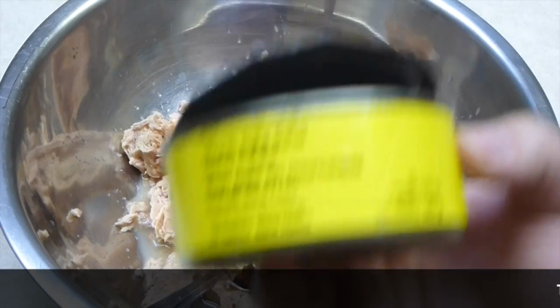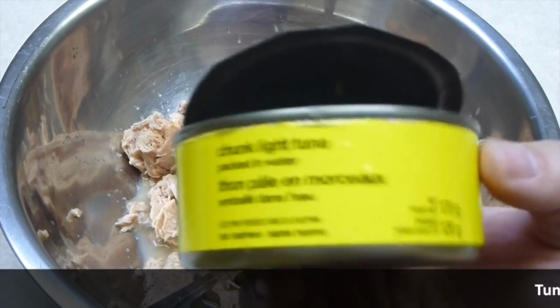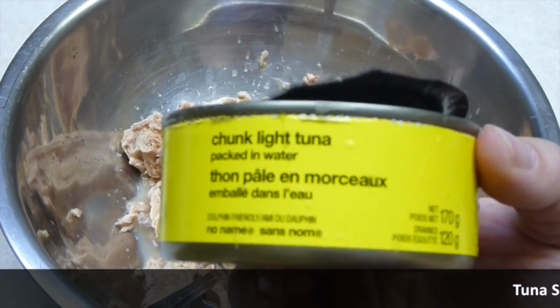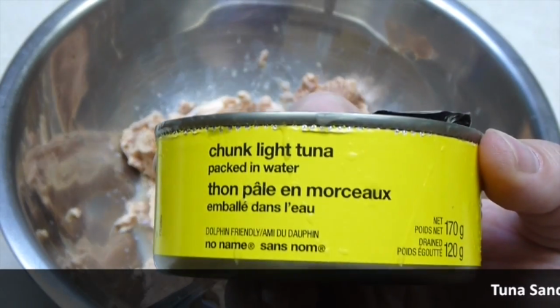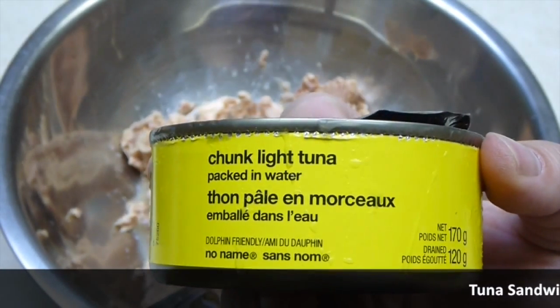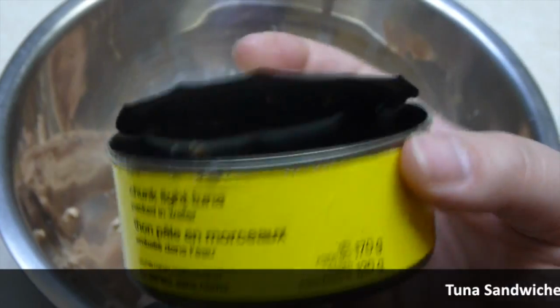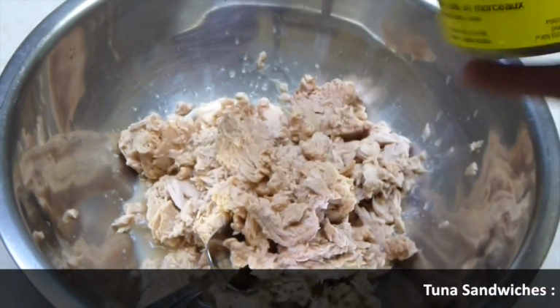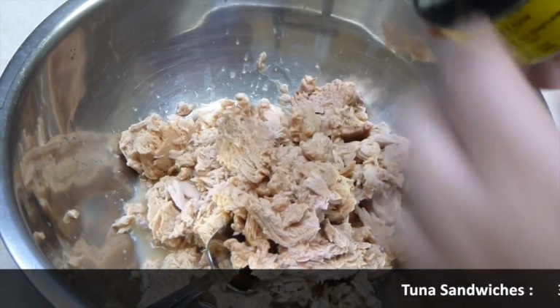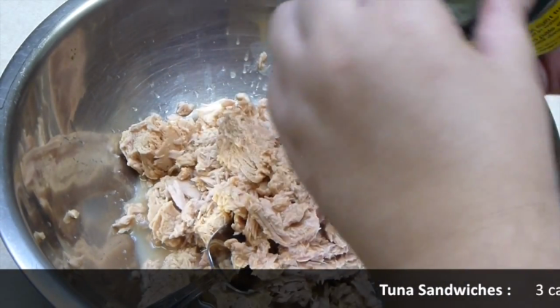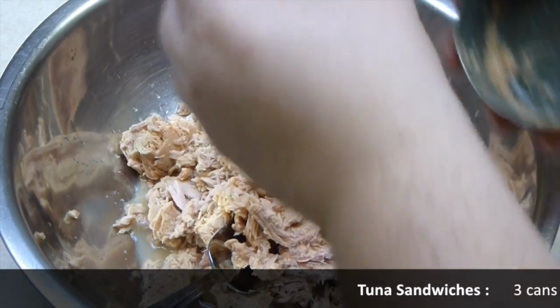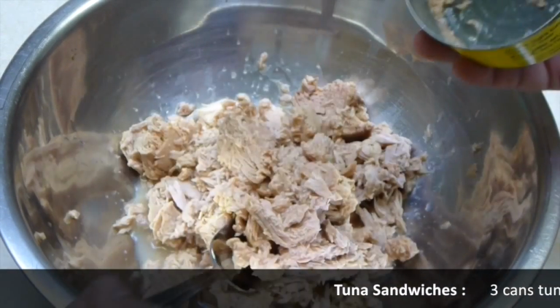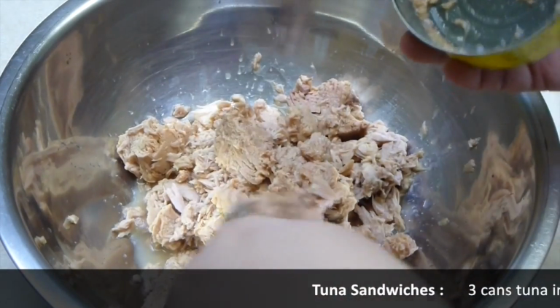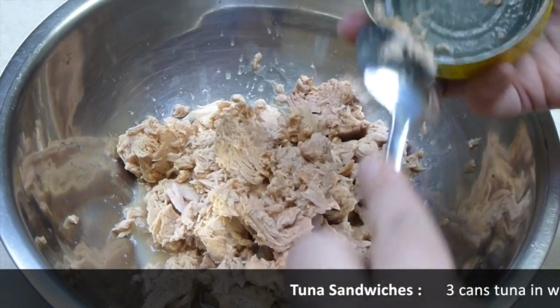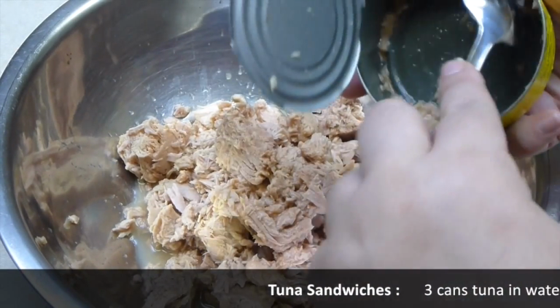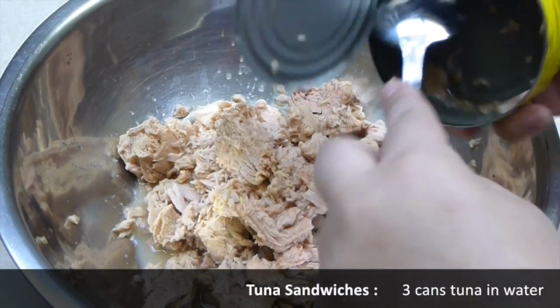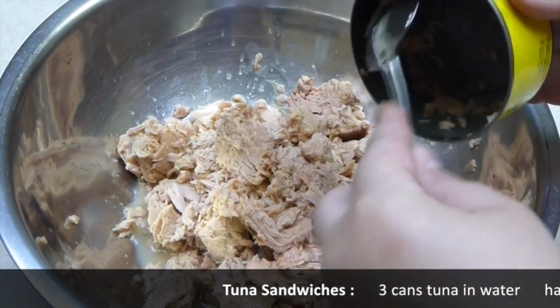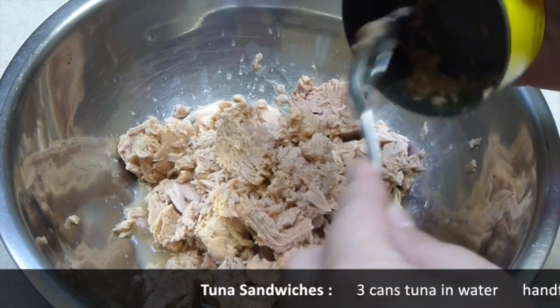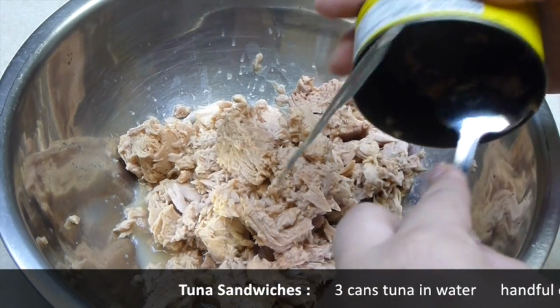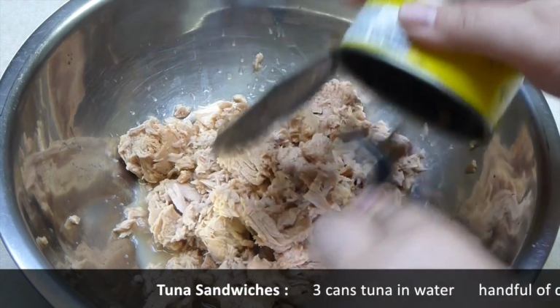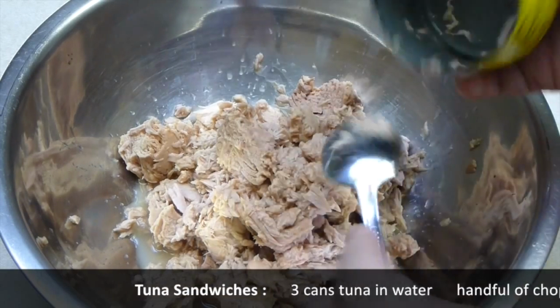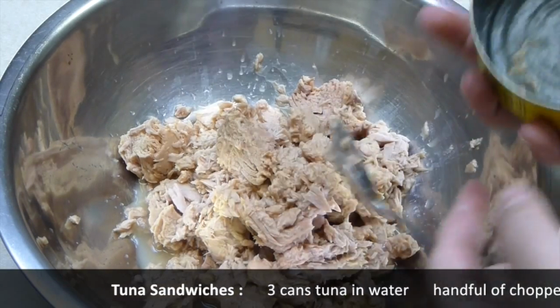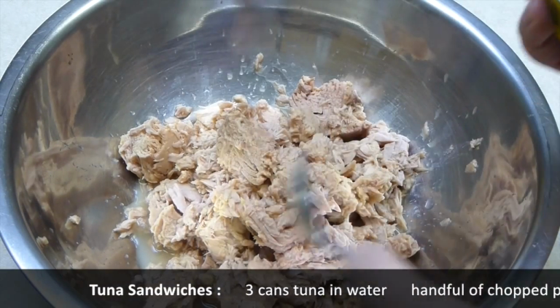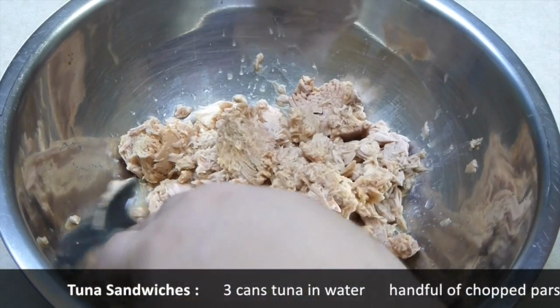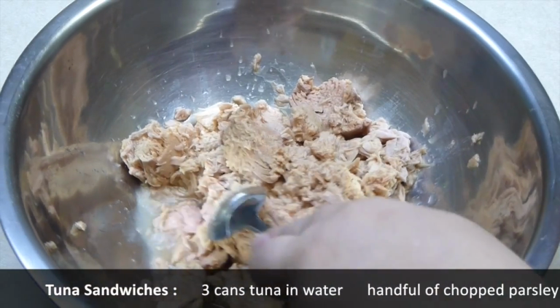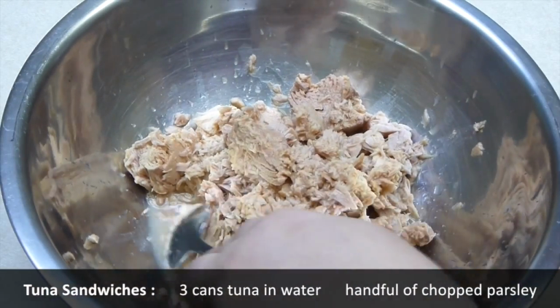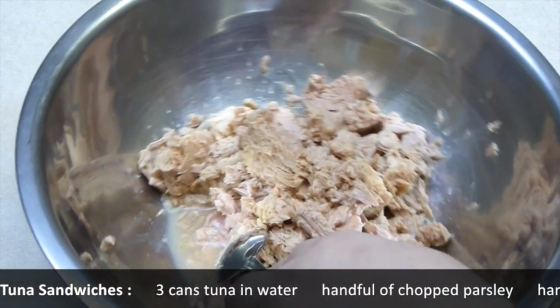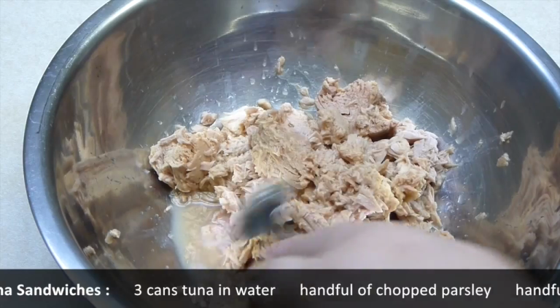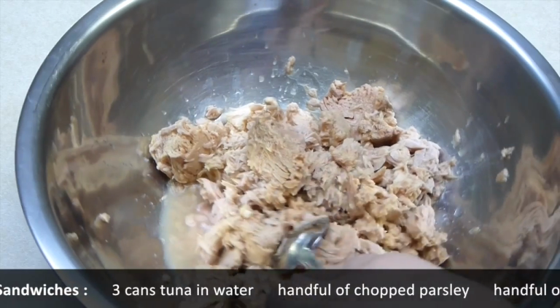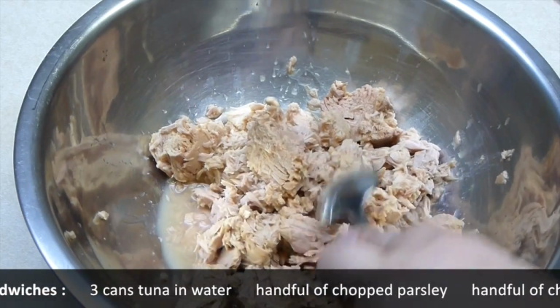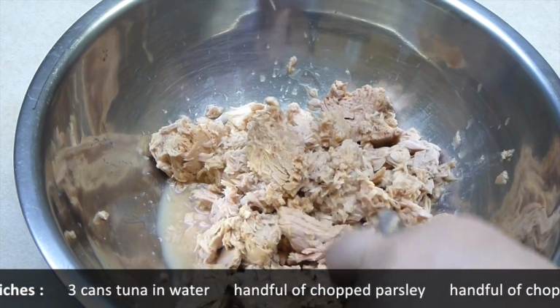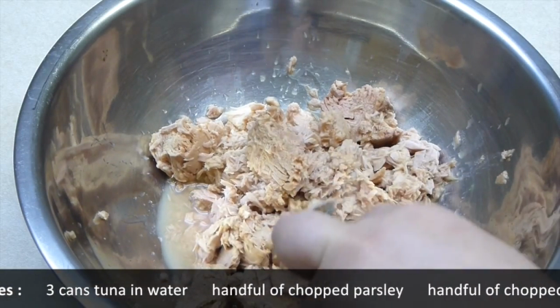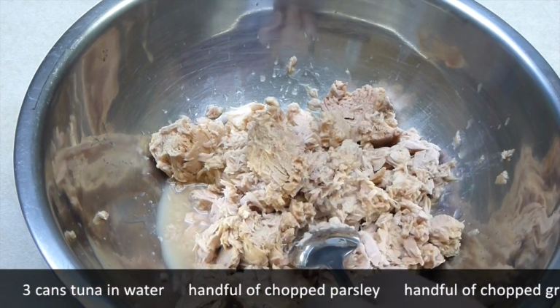Today I'm cooking with chunk-style tuna. I'm cooking at the Jewish community center and that's only what they have. I drained almost all the water but not completely, as you can see here — I'm leaving a little bit, it will help me later.